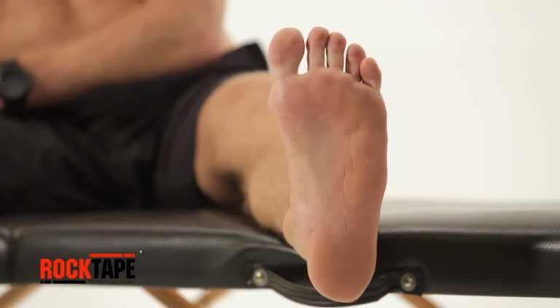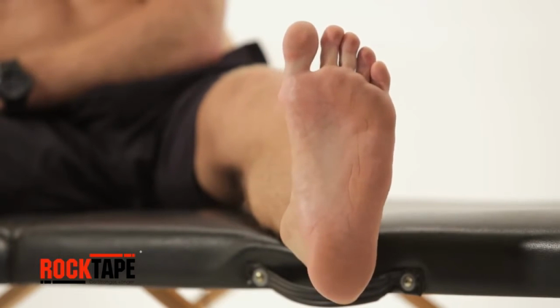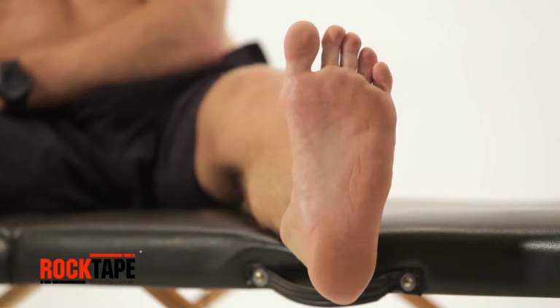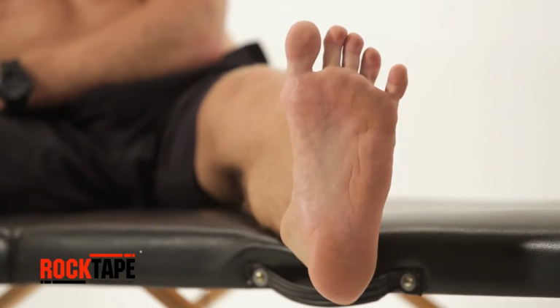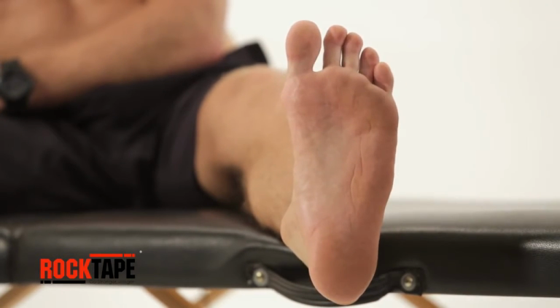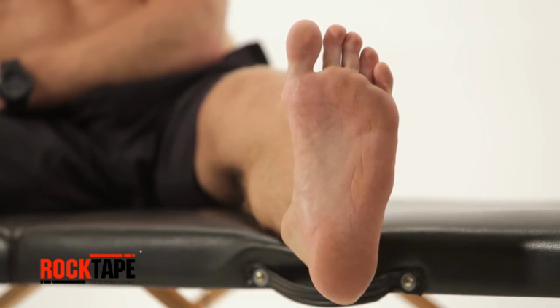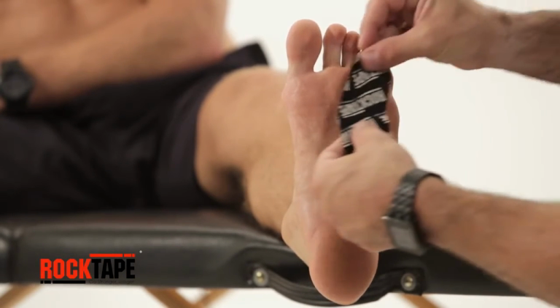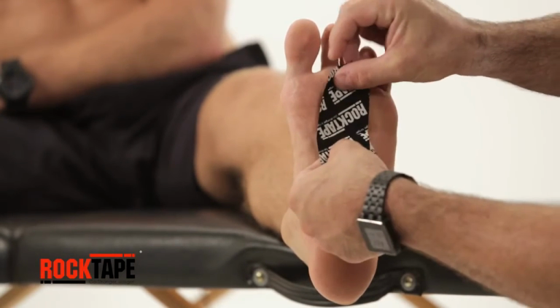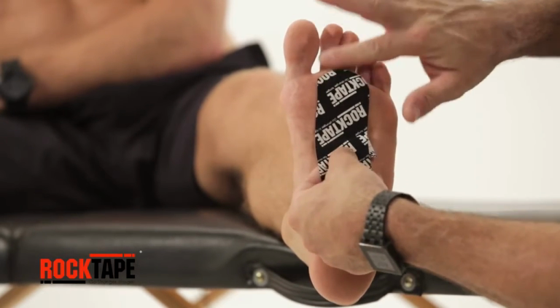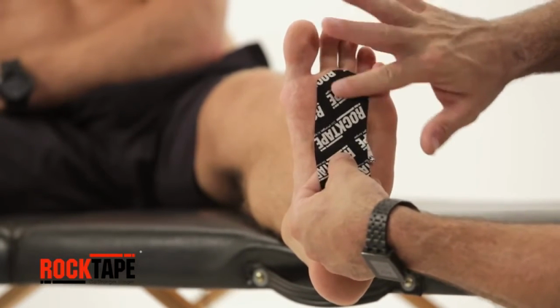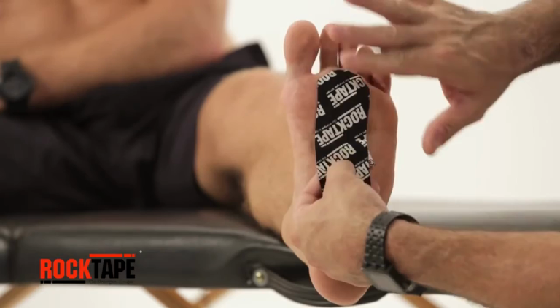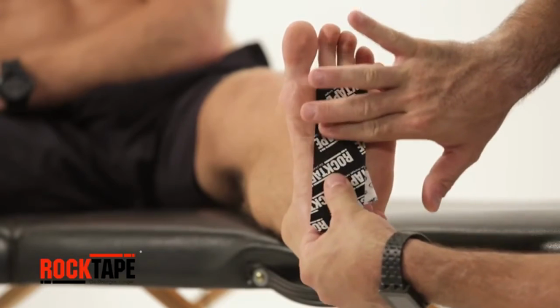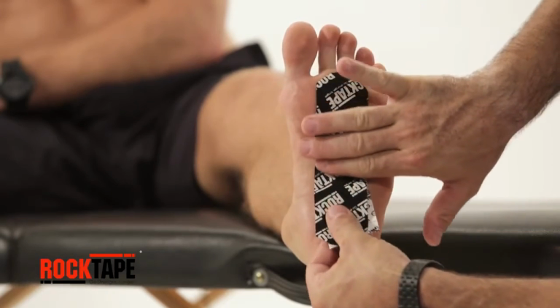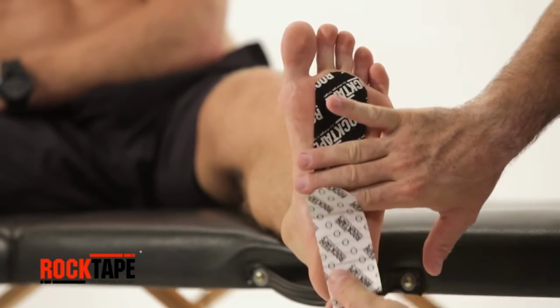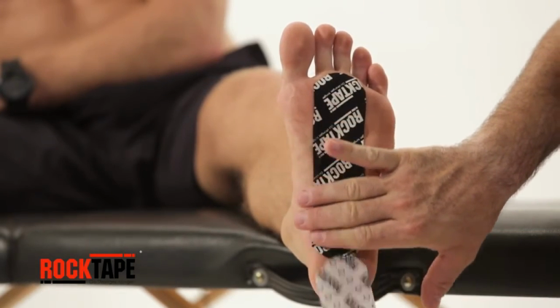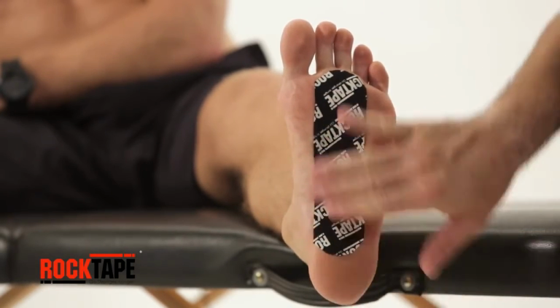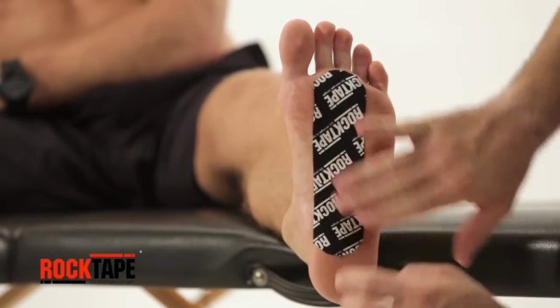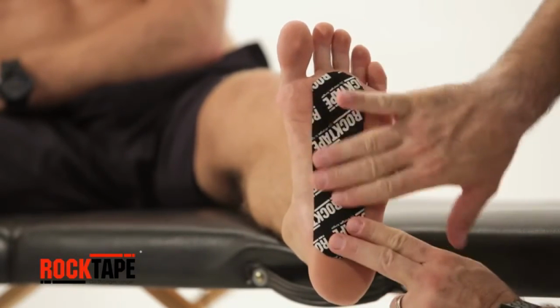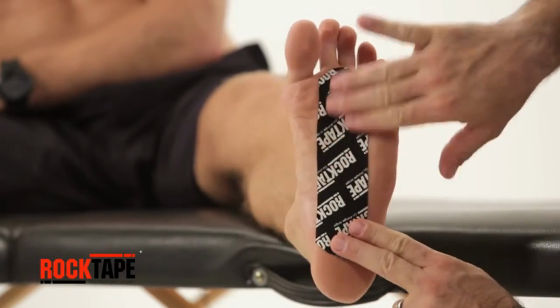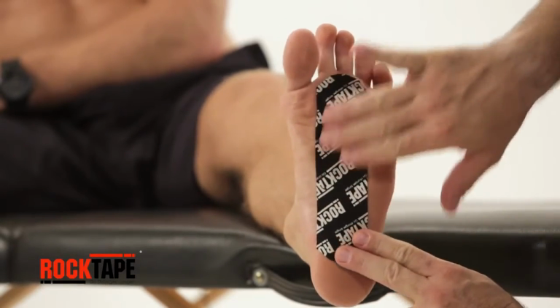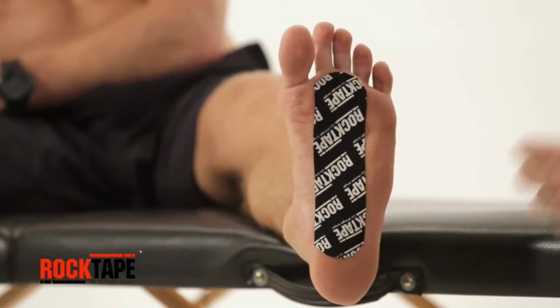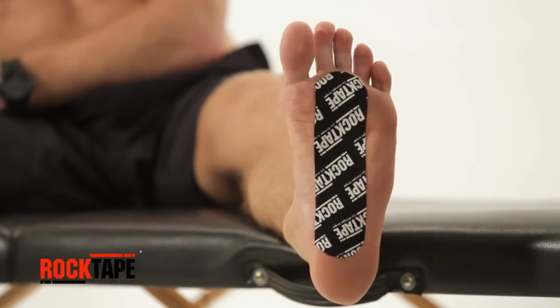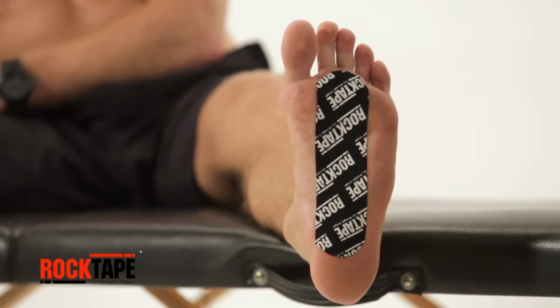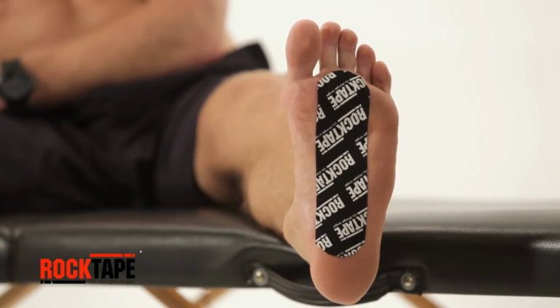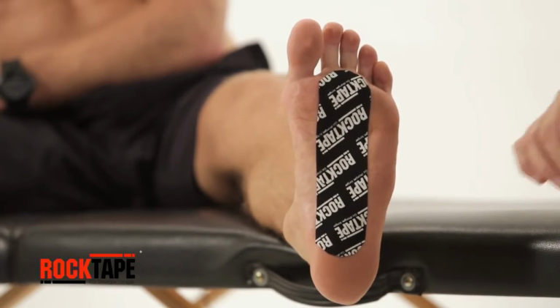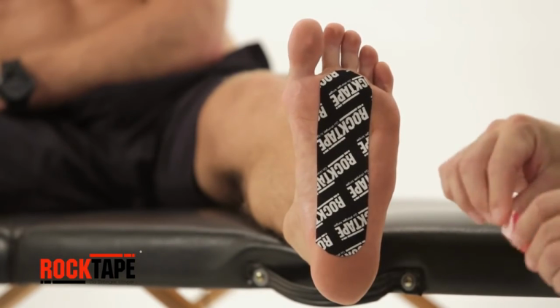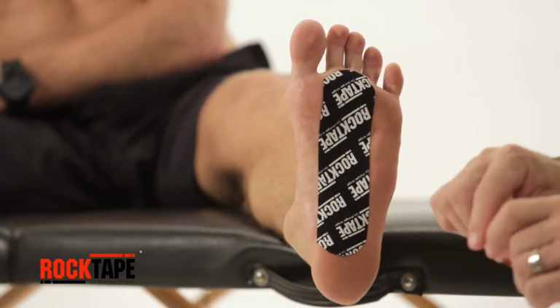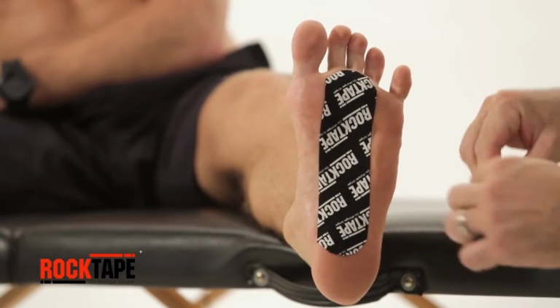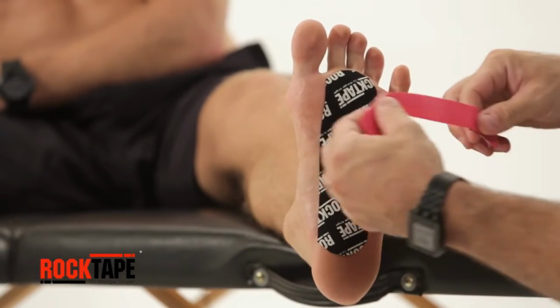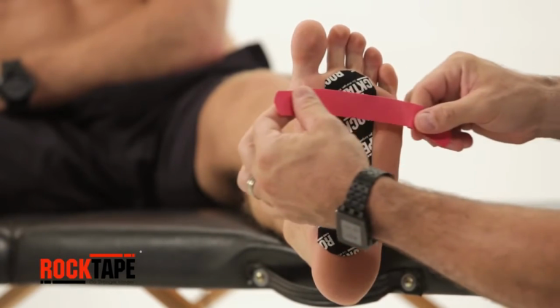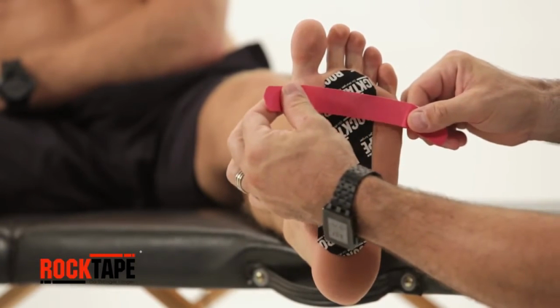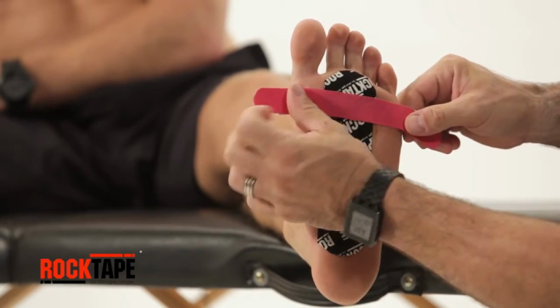With the first strip, tear an end, then anchor just below the toes with the strip towards the heel. Pull away the release paper and apply down the foot with no stretch. Tear the center of the second strip to expose the adhesive.